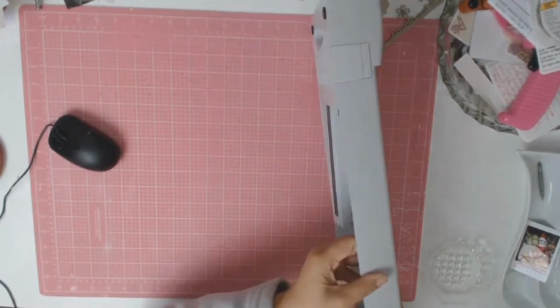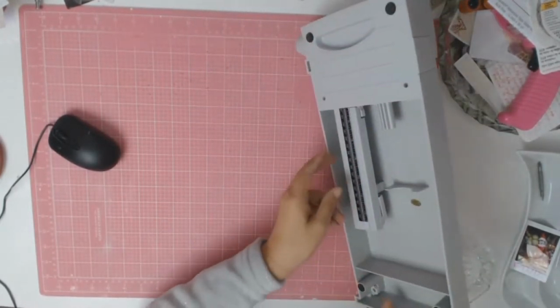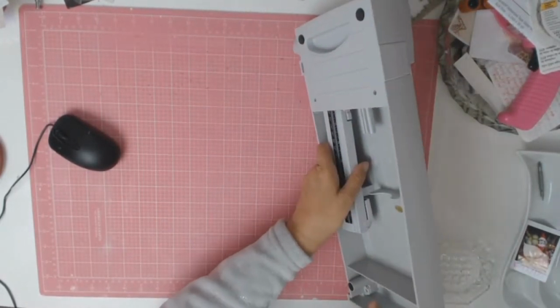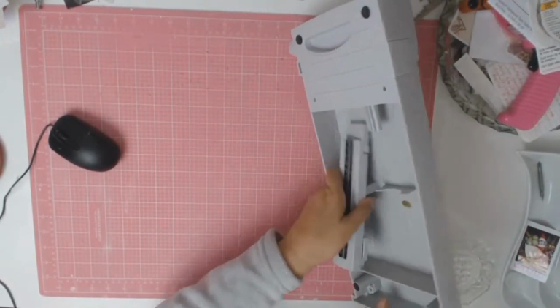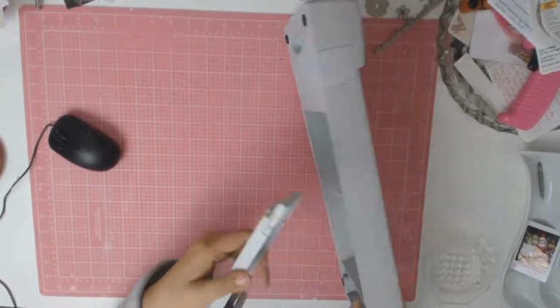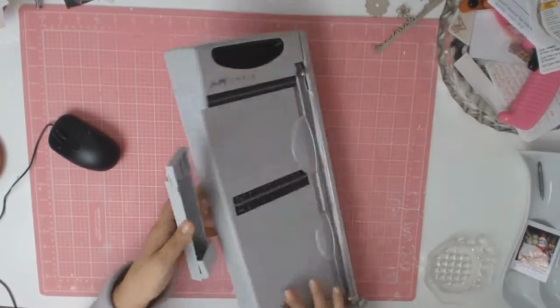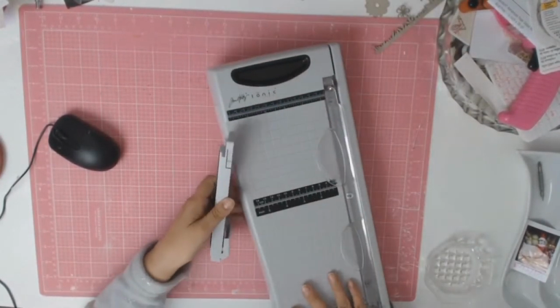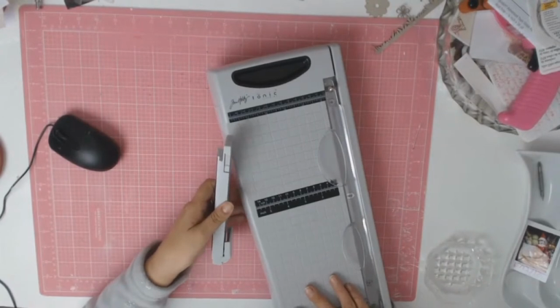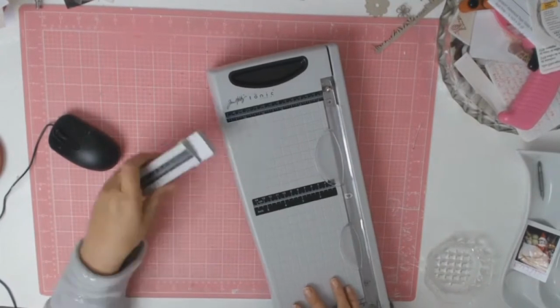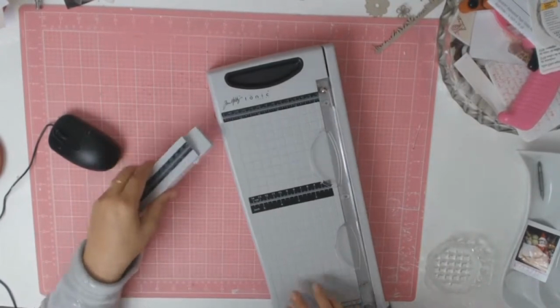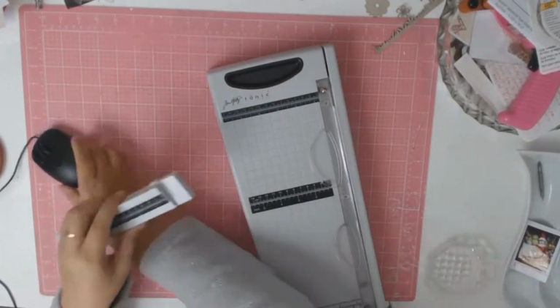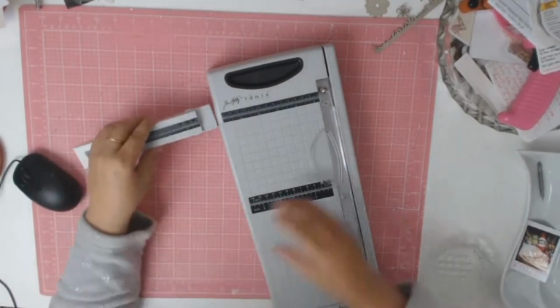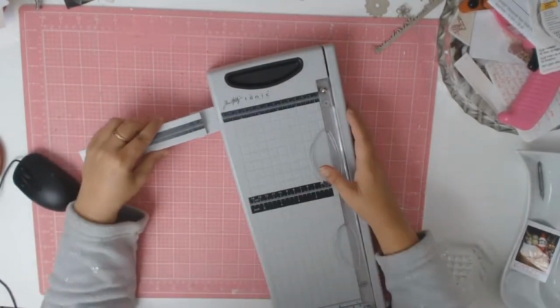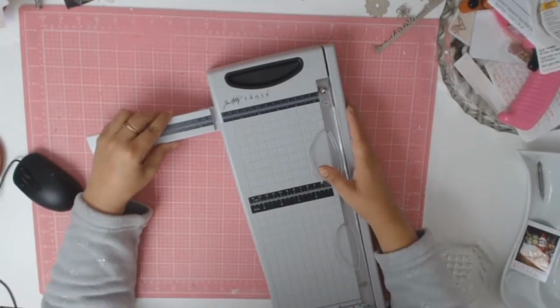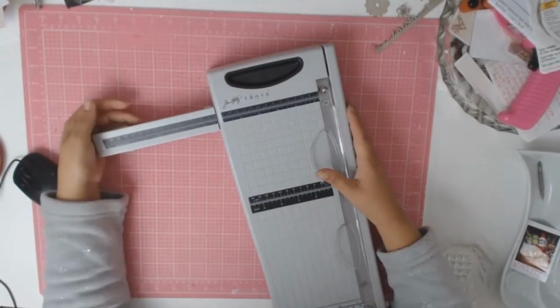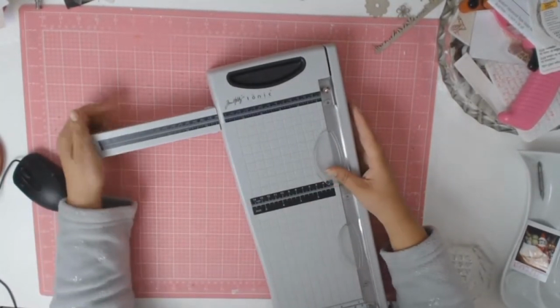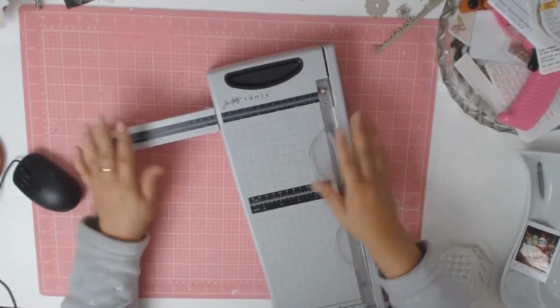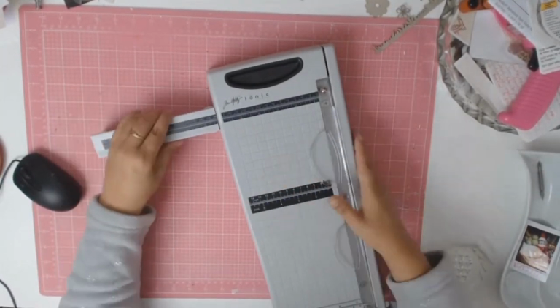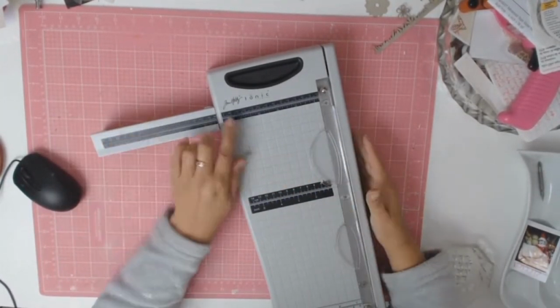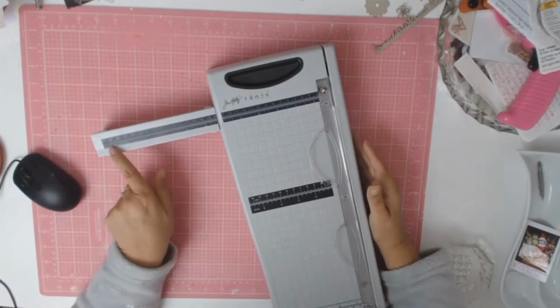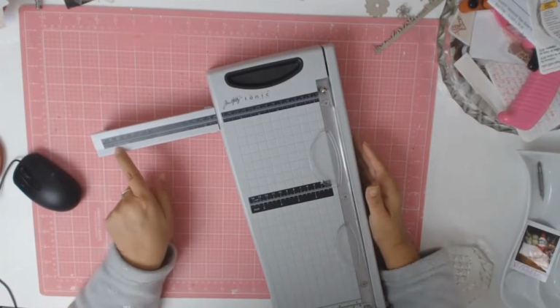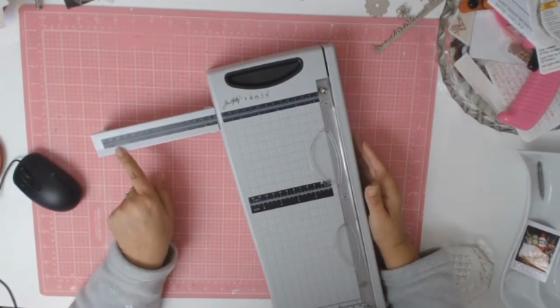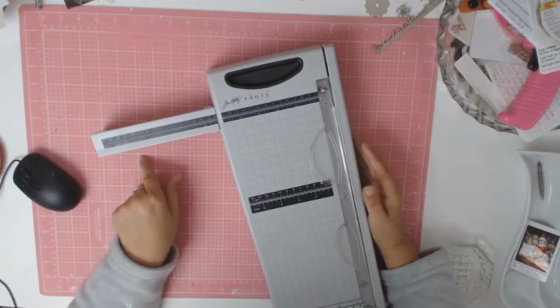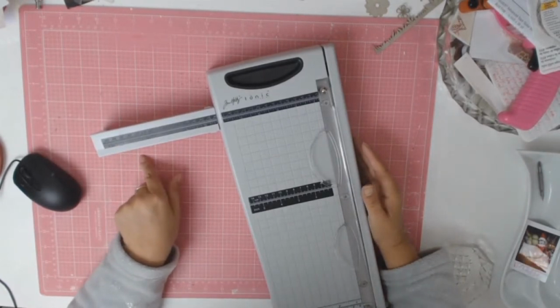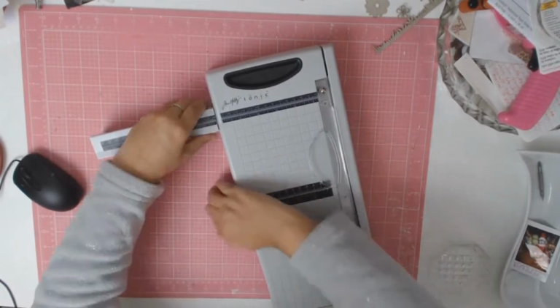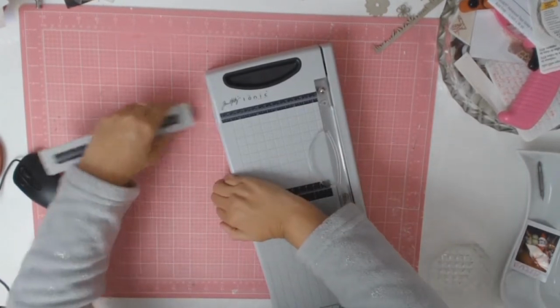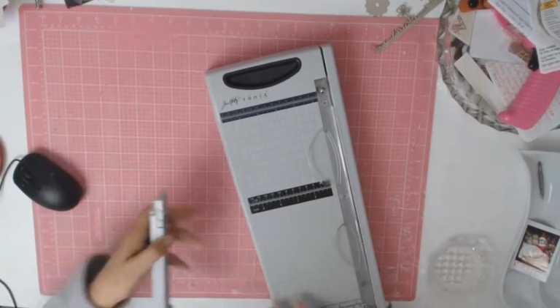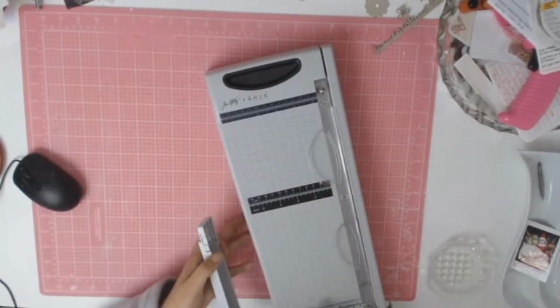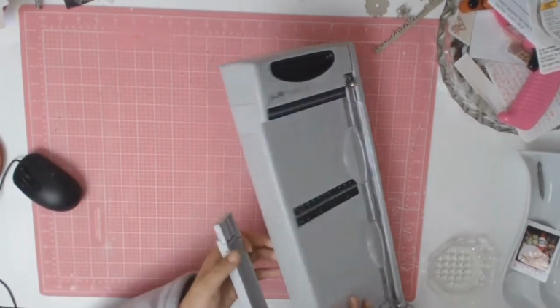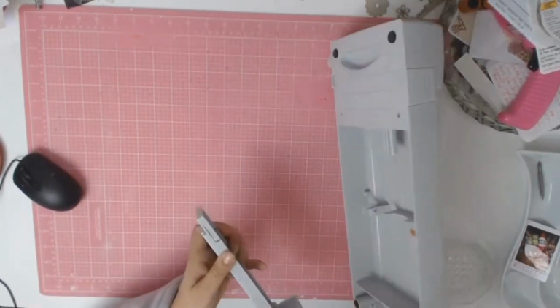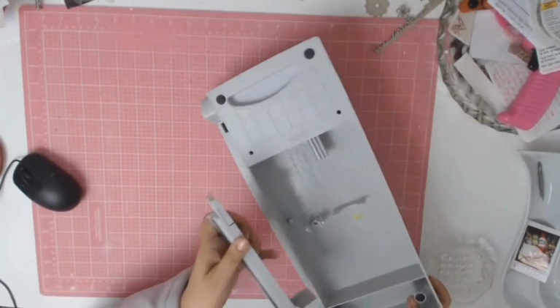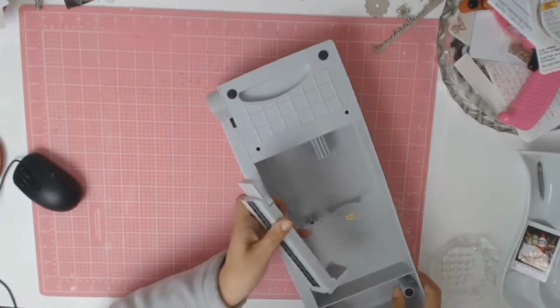I absolutely love it. I've been using it for about a week now and it's the best cutter I have ever had. It gives you a nice crisp clean cut and perfectly straight.